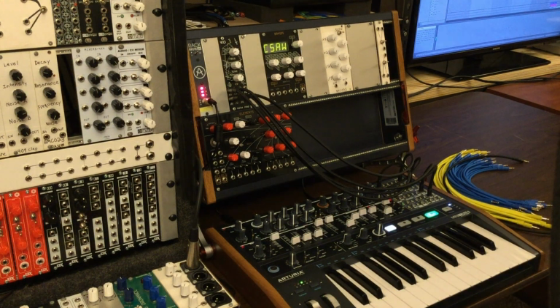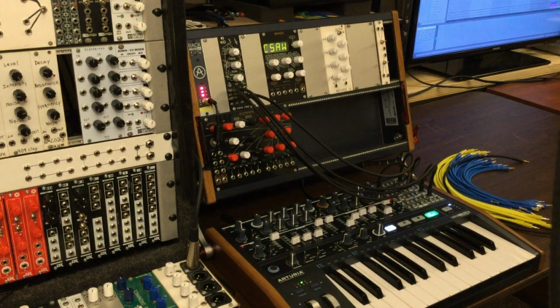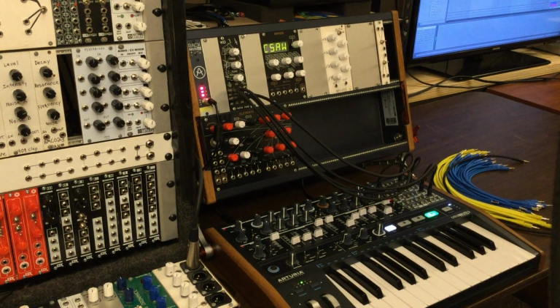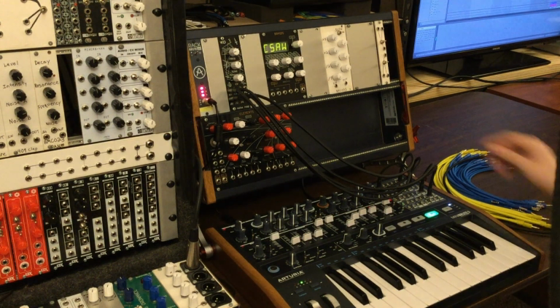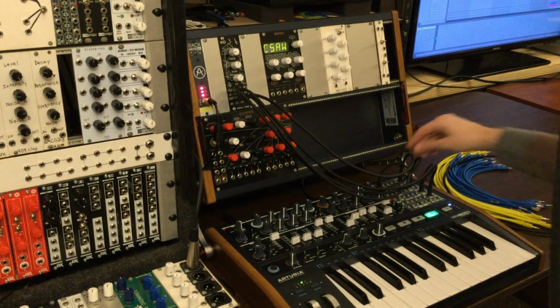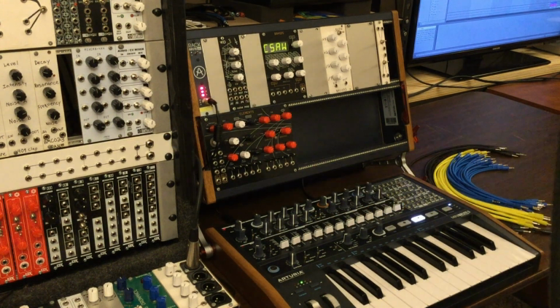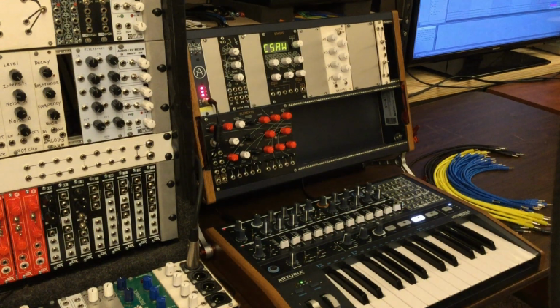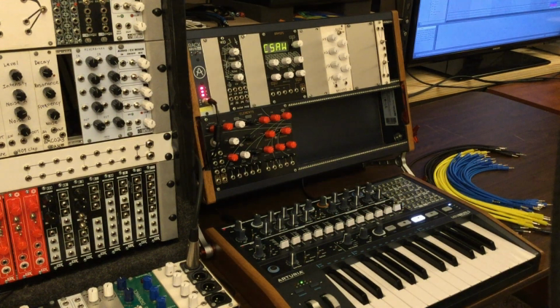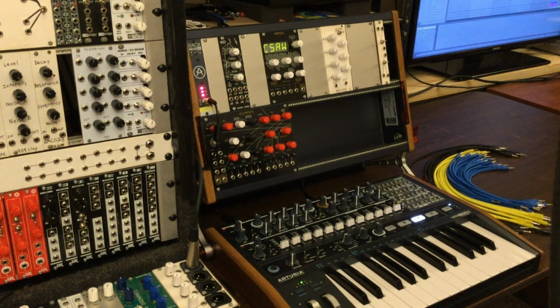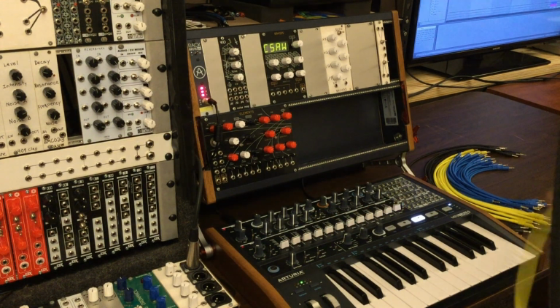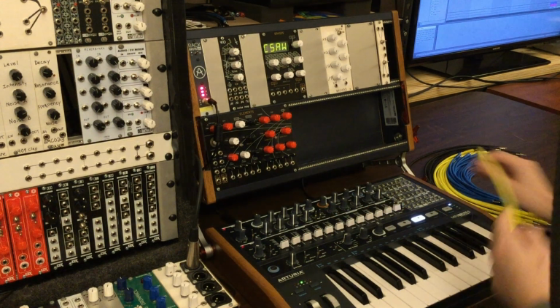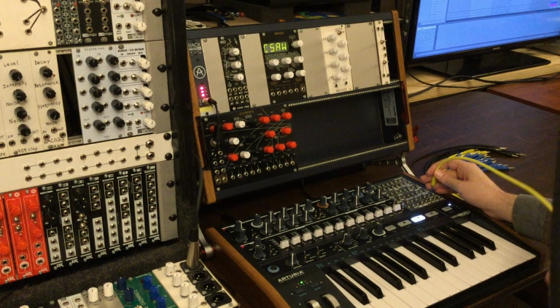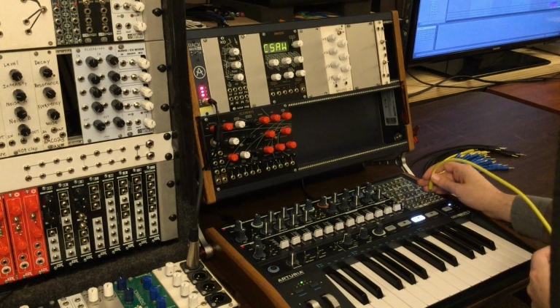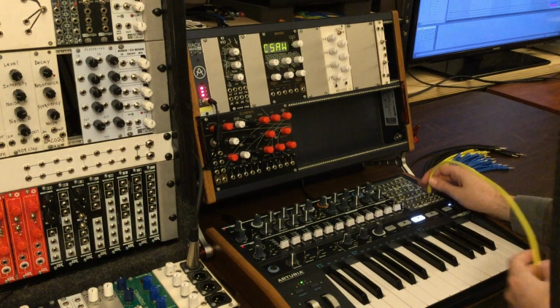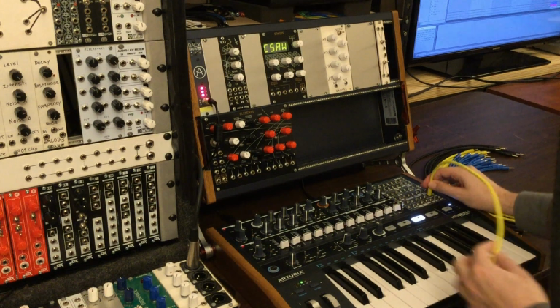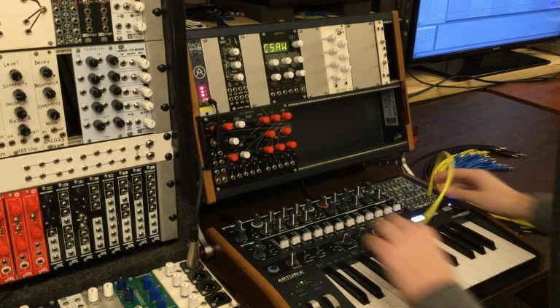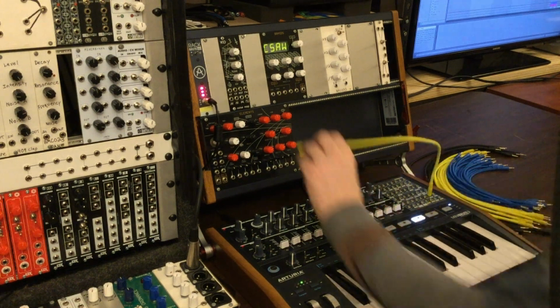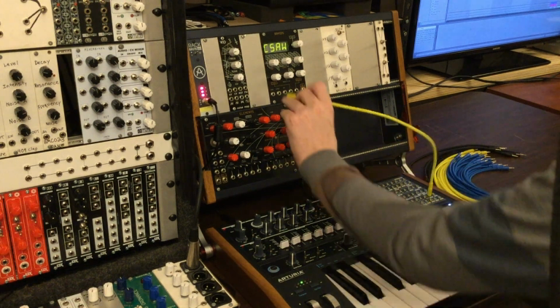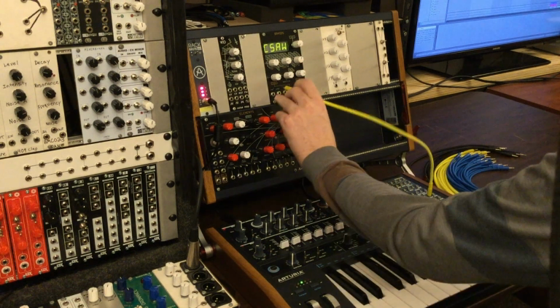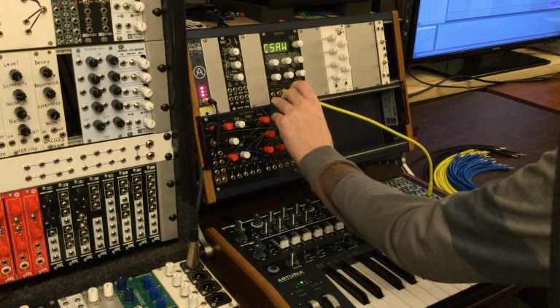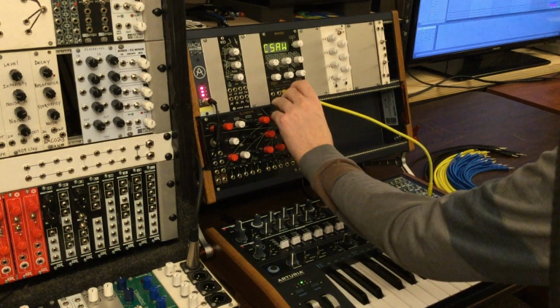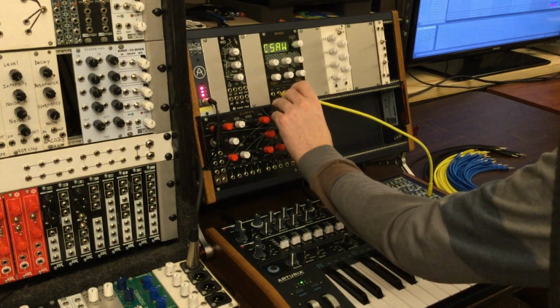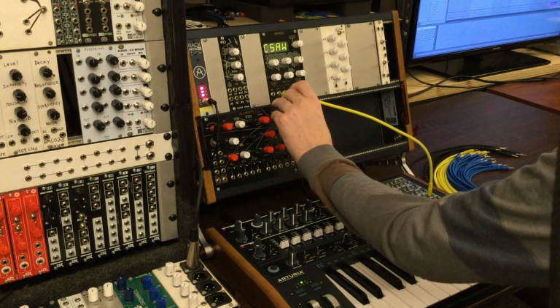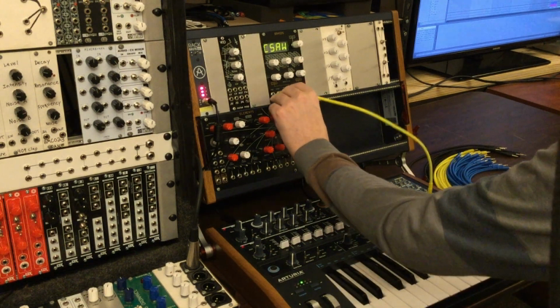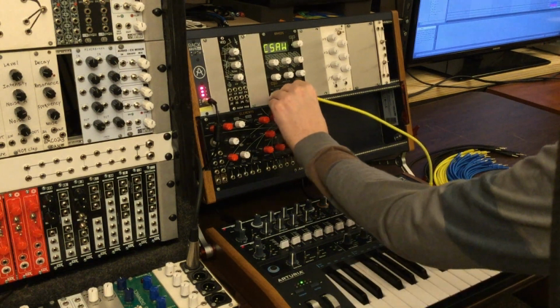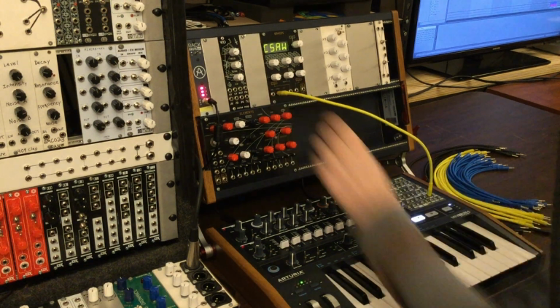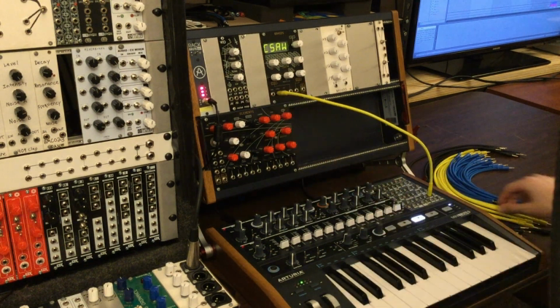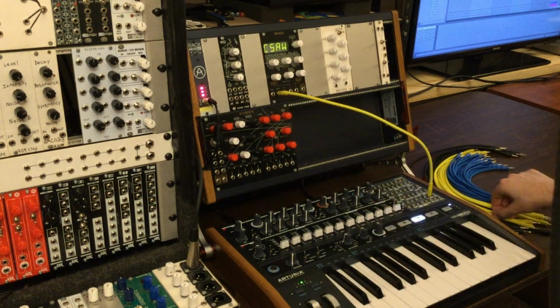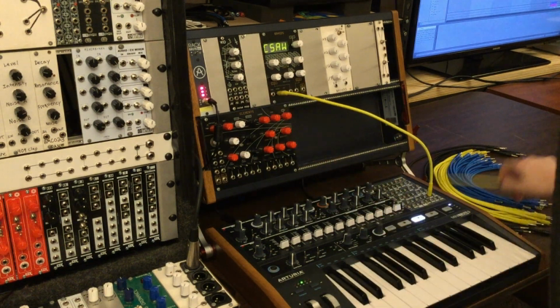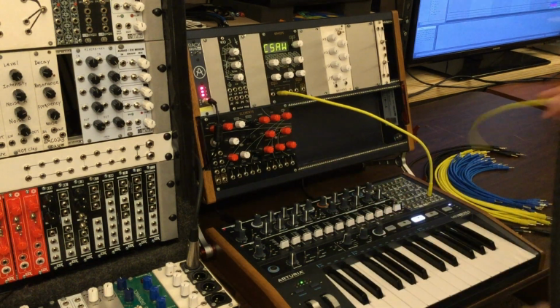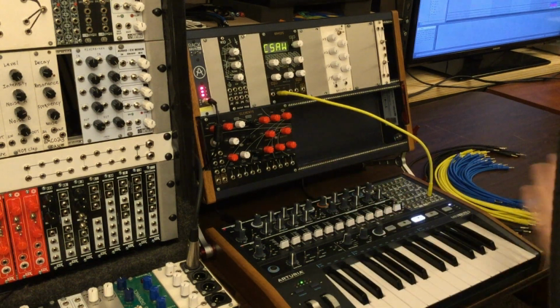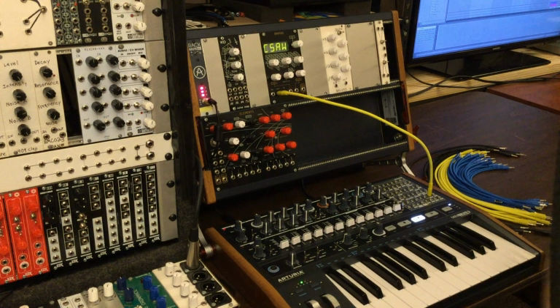The second module we're going to patch up is Braids from Mutable Instruments. This is a digital oscillator that has all sorts of different sounds in it.